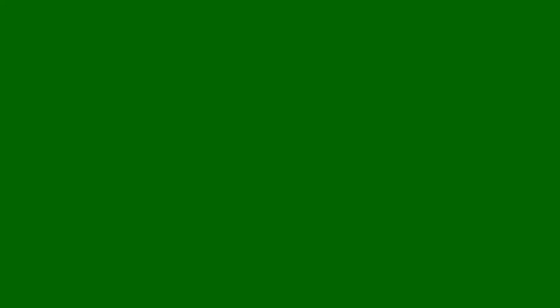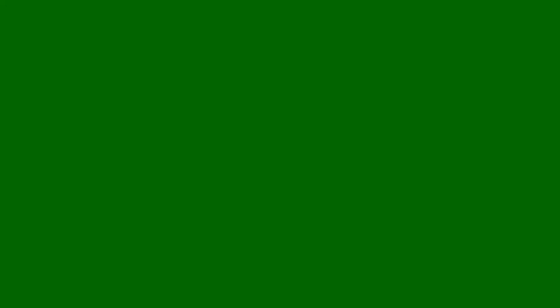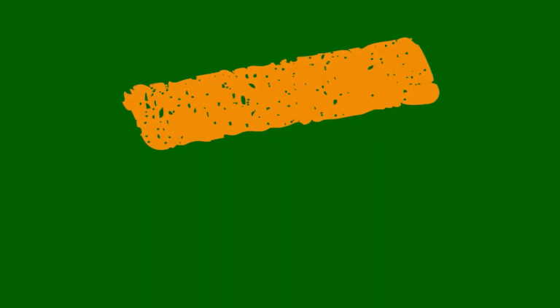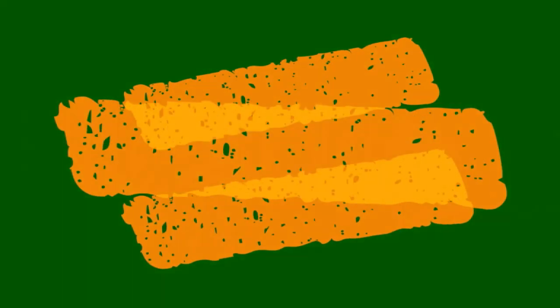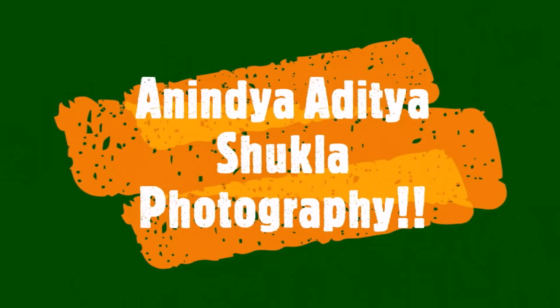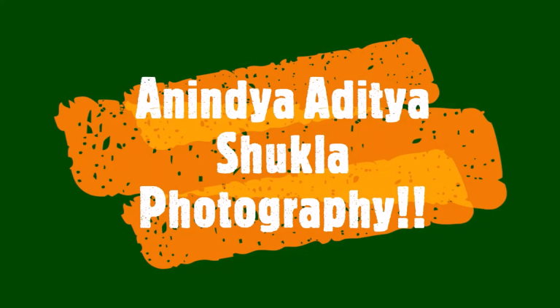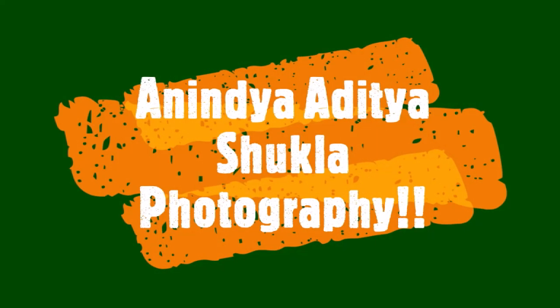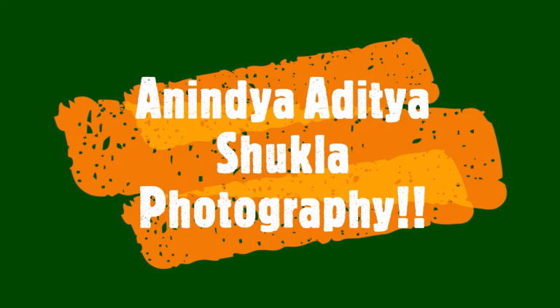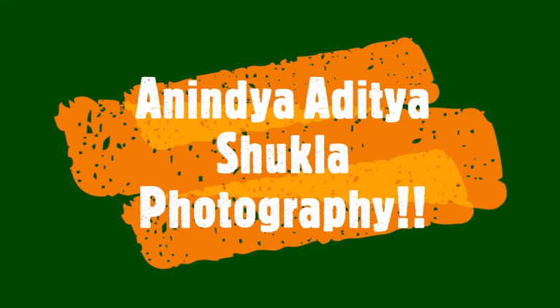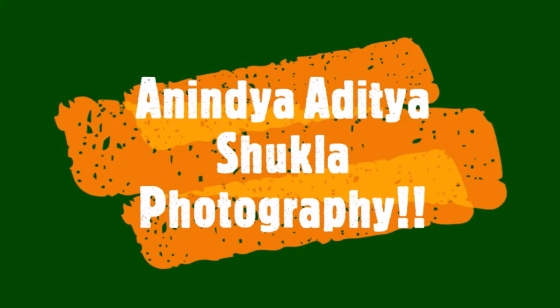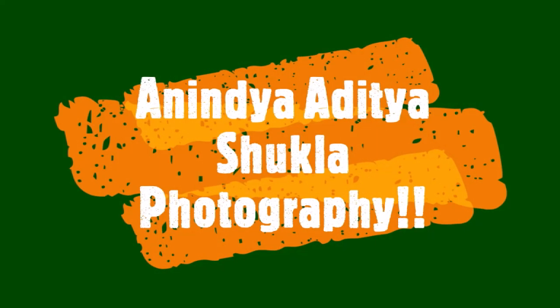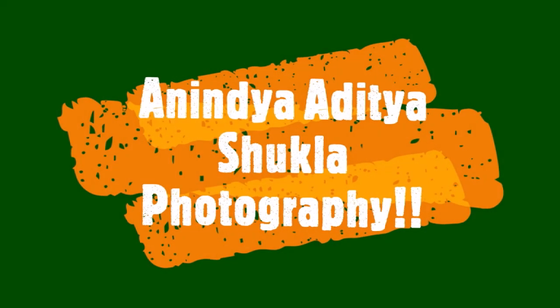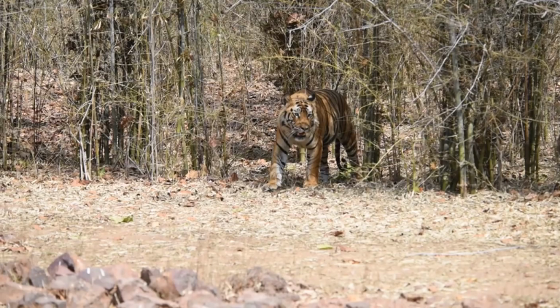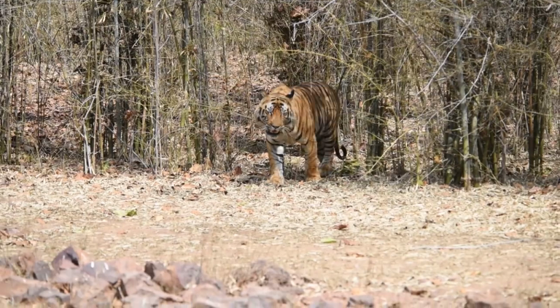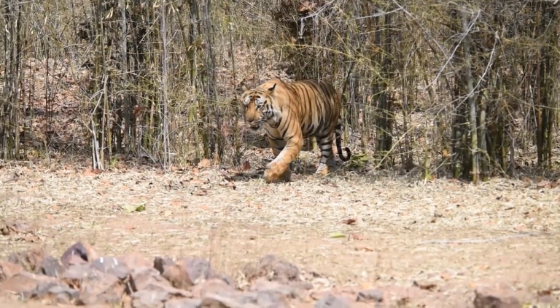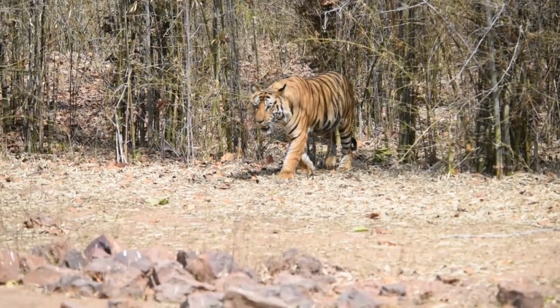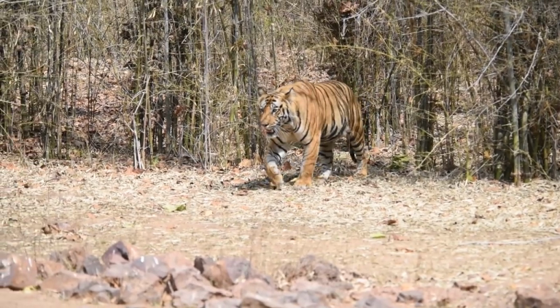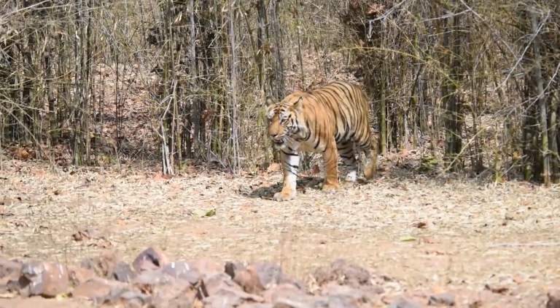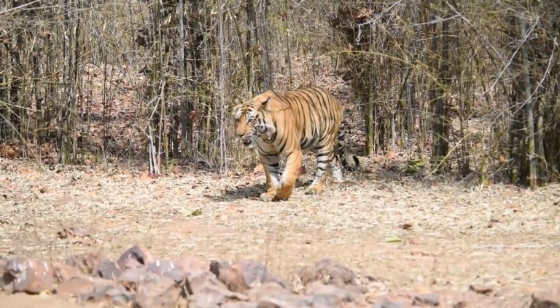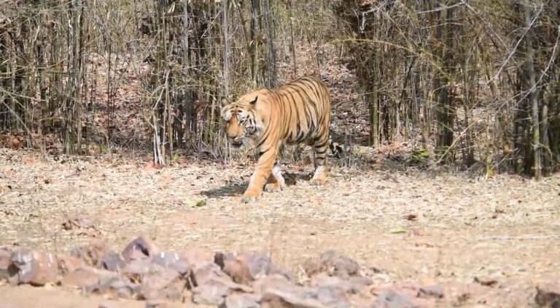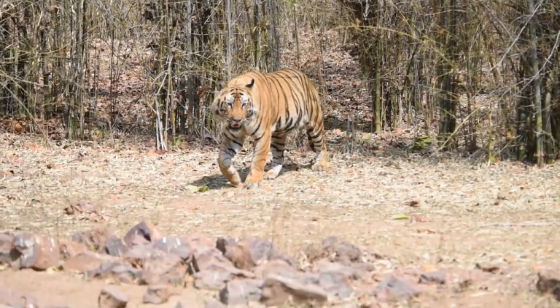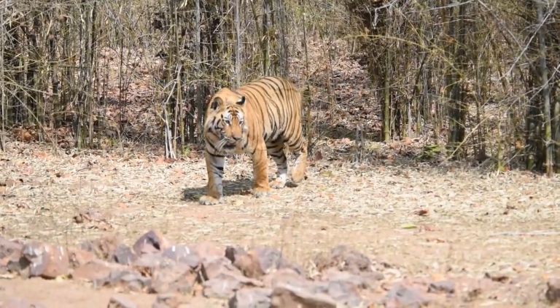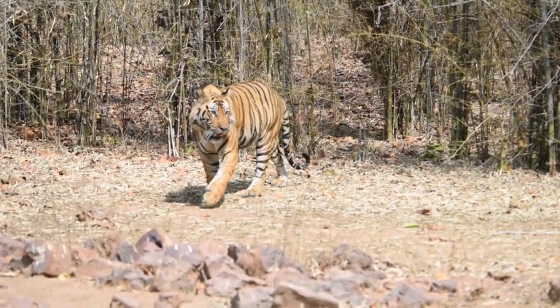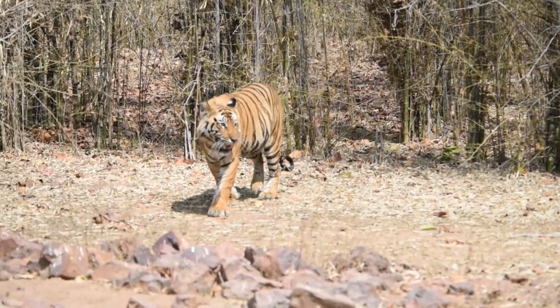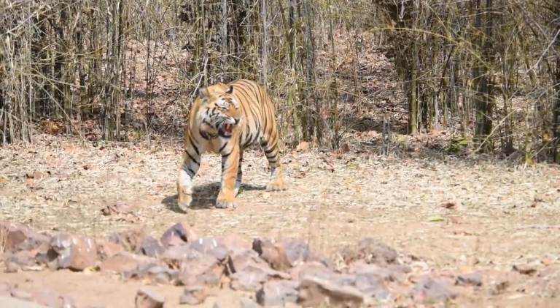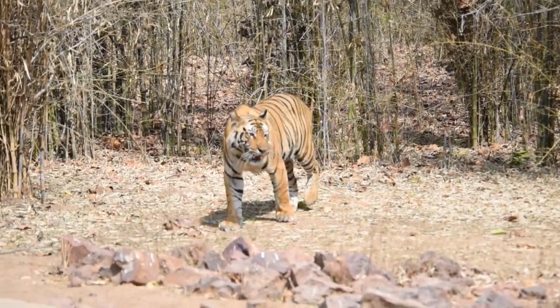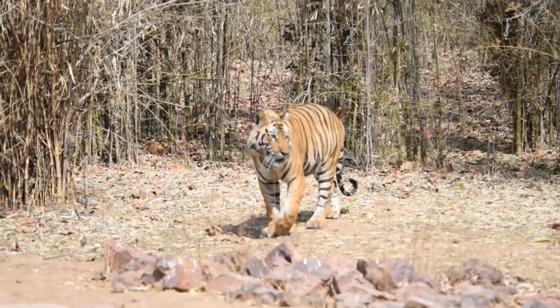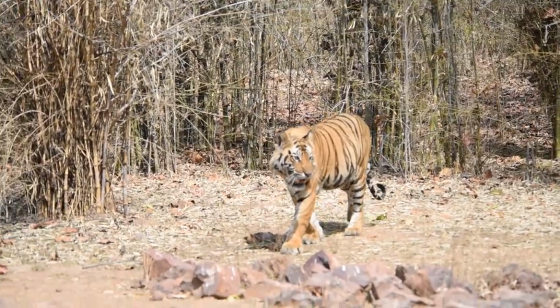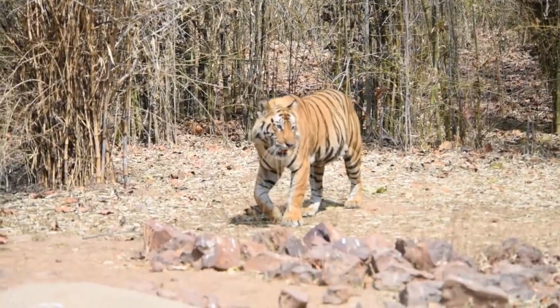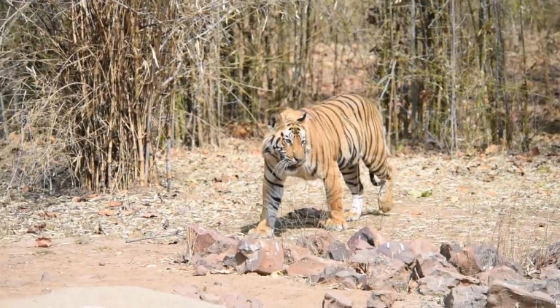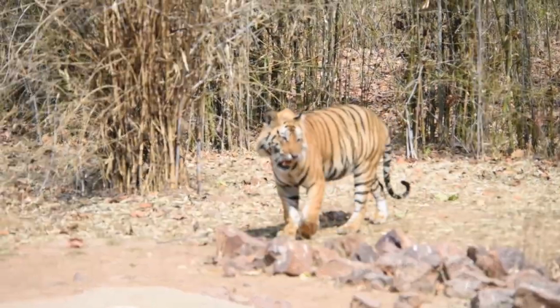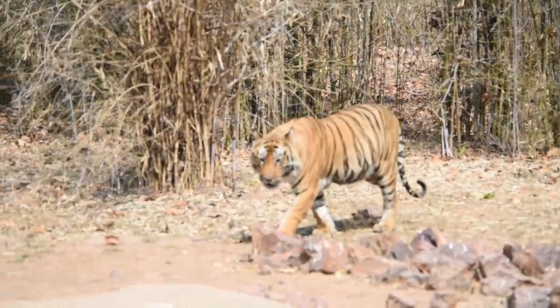Hey guys, I'm back with a brand new video. Make sure you subscribe to my channel and hit the bell icon to watch more wildlife videos. In this video we can see a male tiger coming out in a man-made waterhole at peak season of summer.